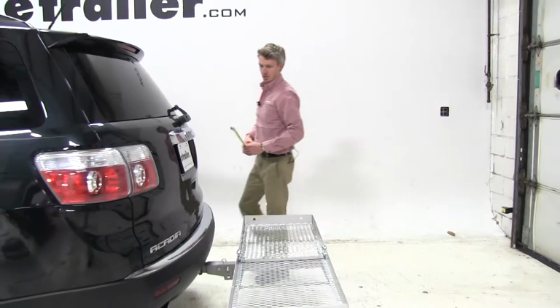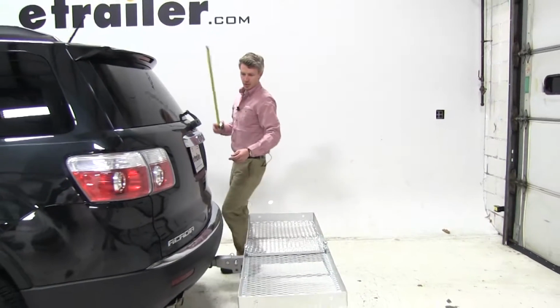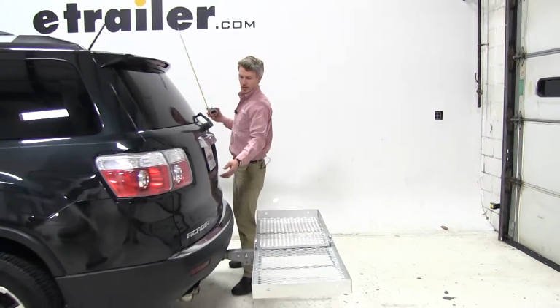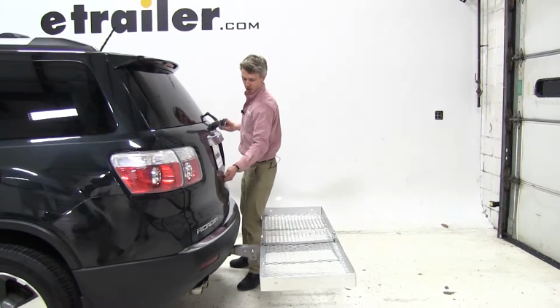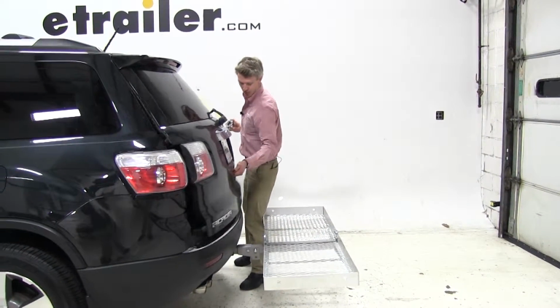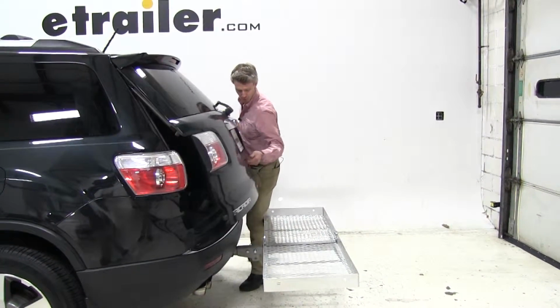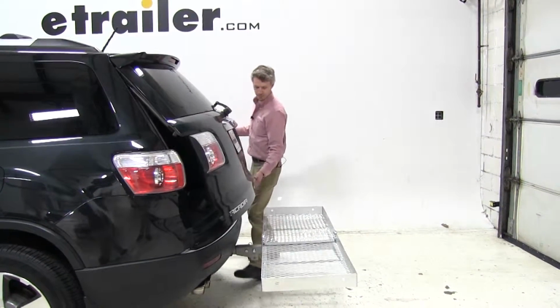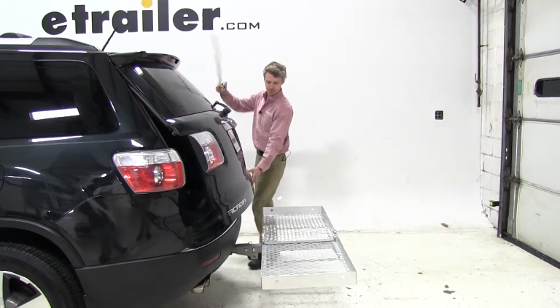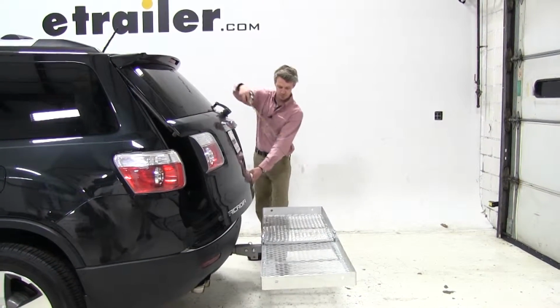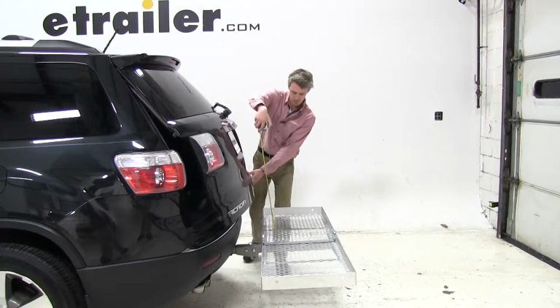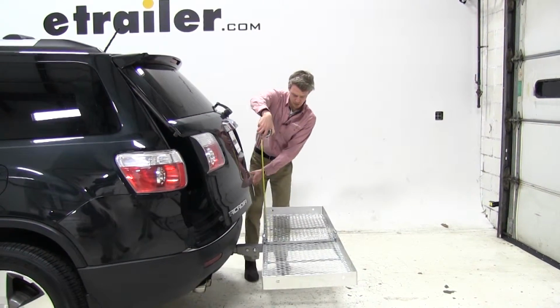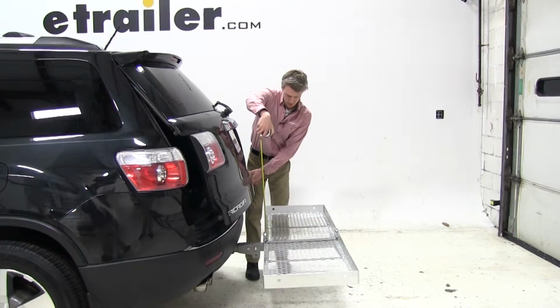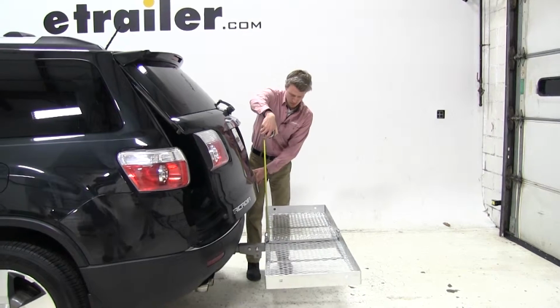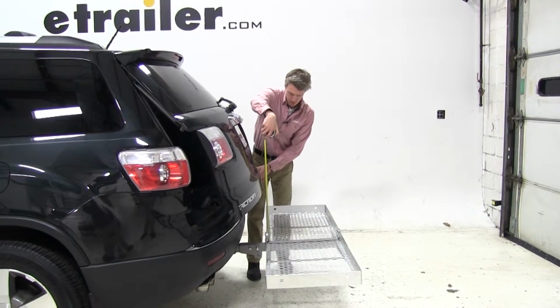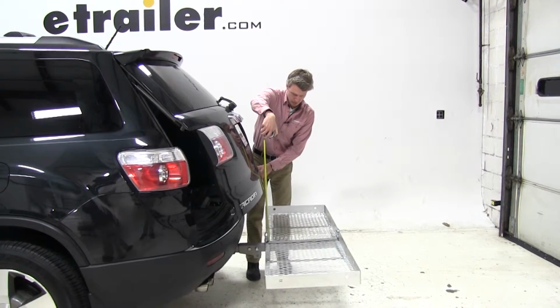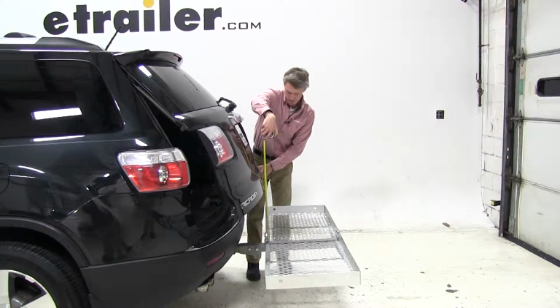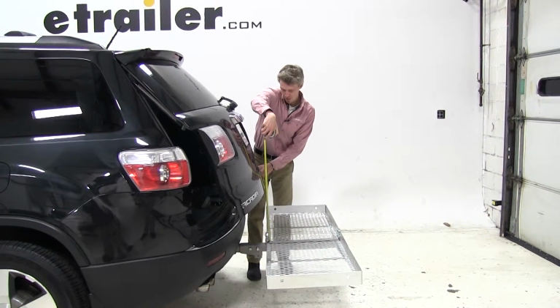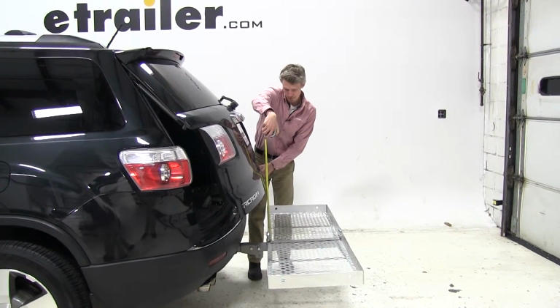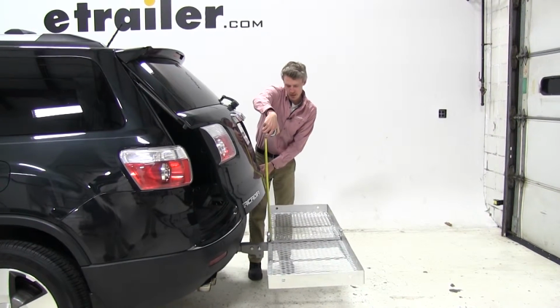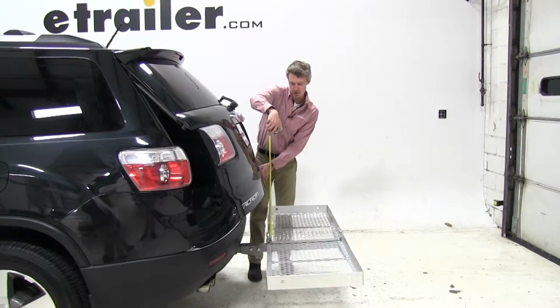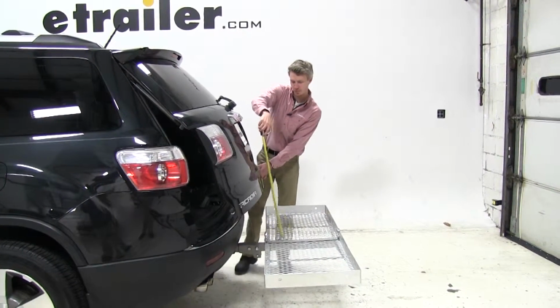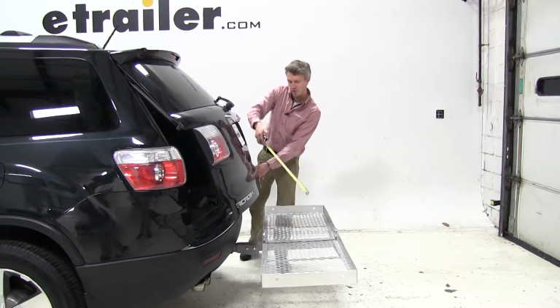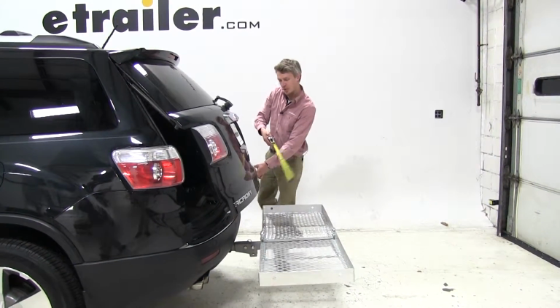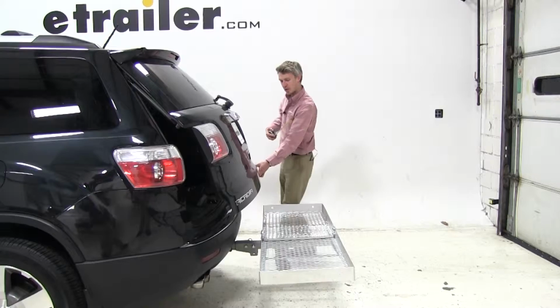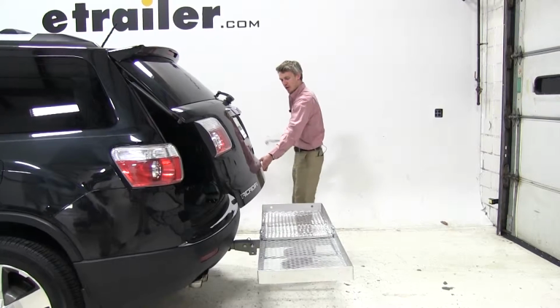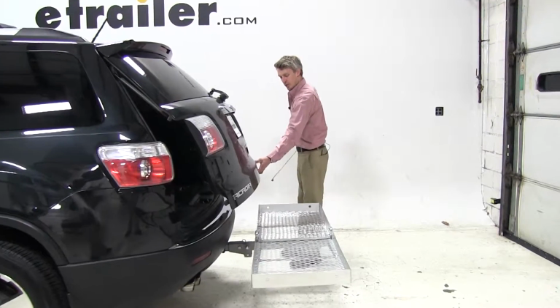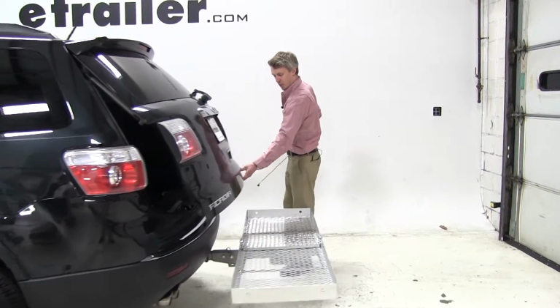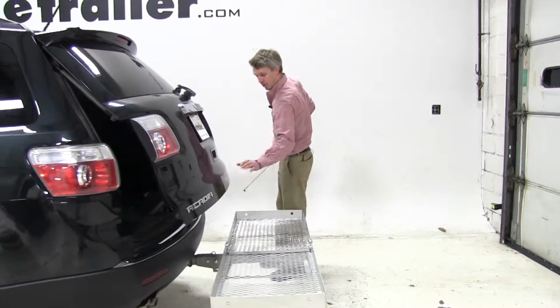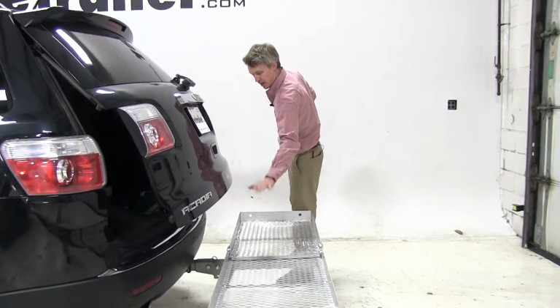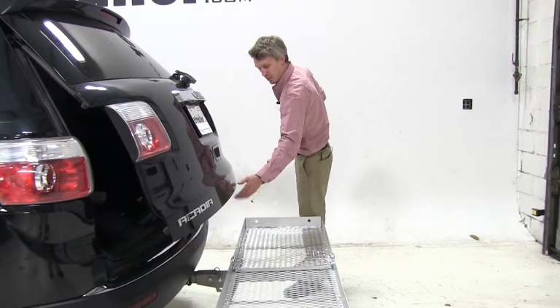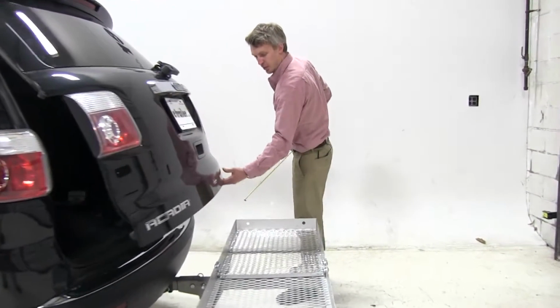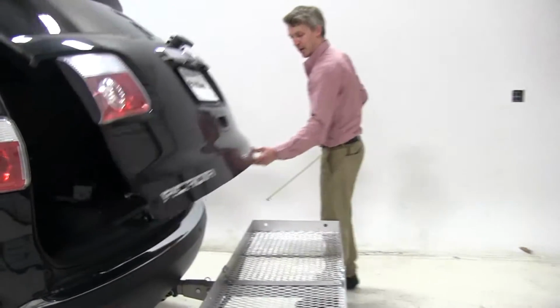Now we'll just open our rear hatch and check our break-over point. That's going to be right about 15 inches before our rear hatch breaks over the carrier. So we just want to be aware when we're stacking any materials about that high.